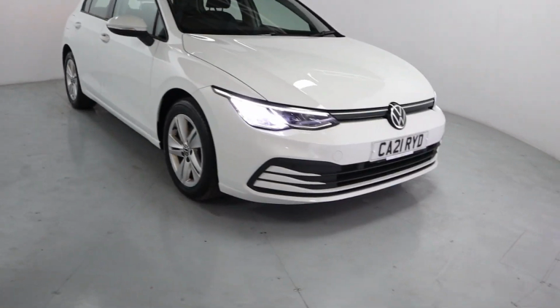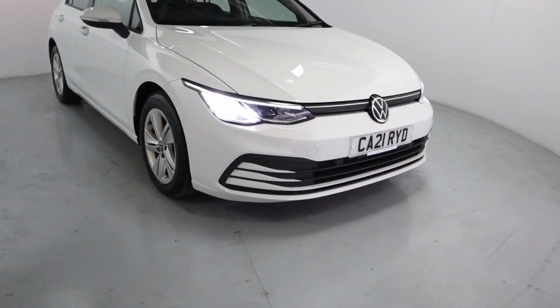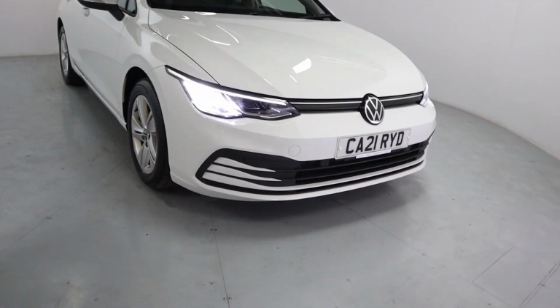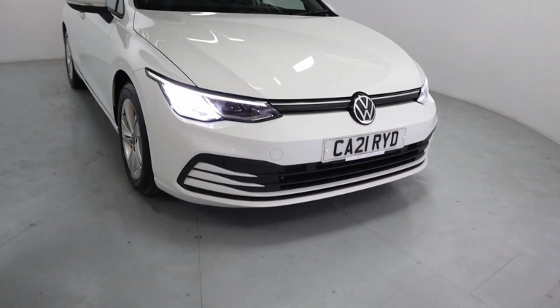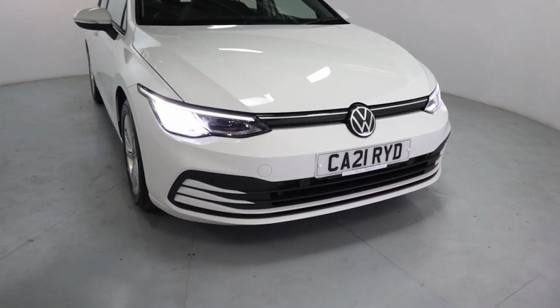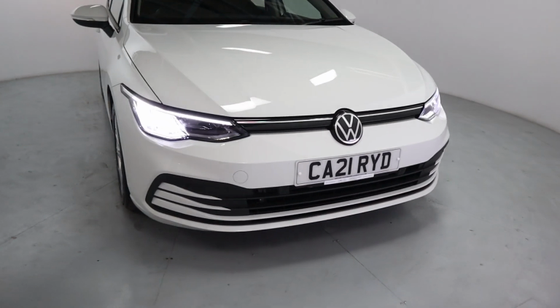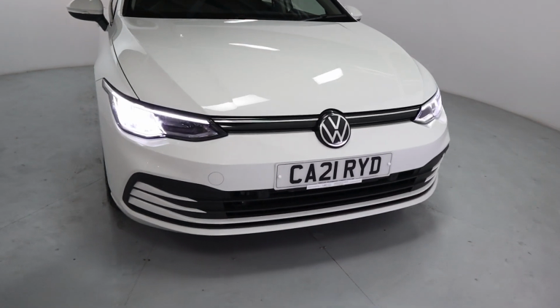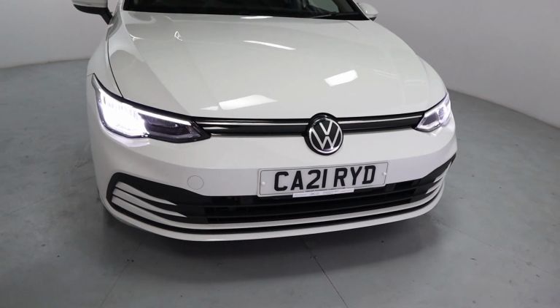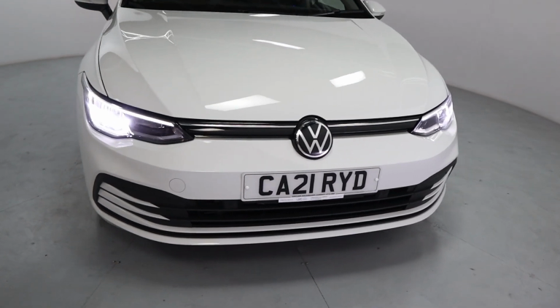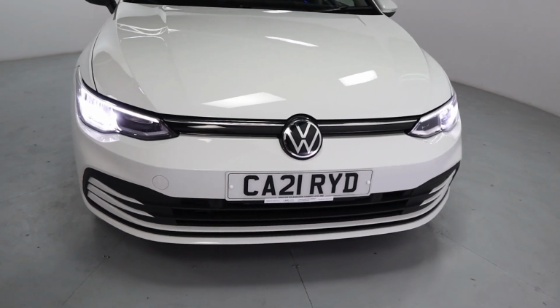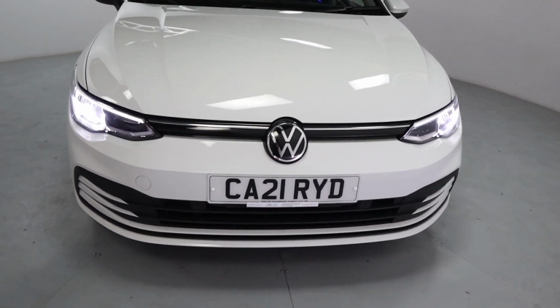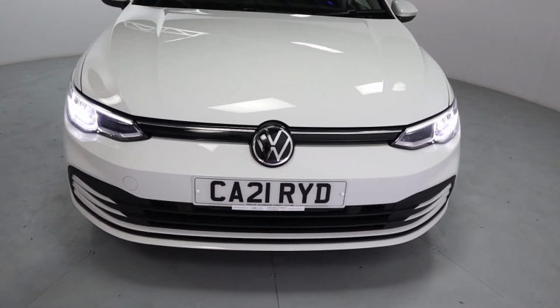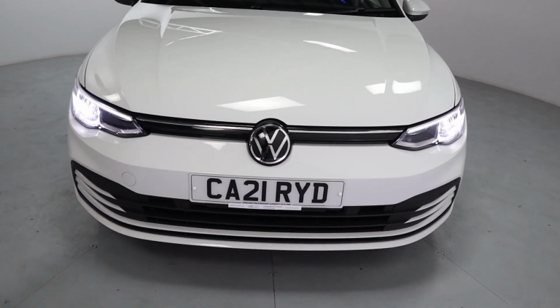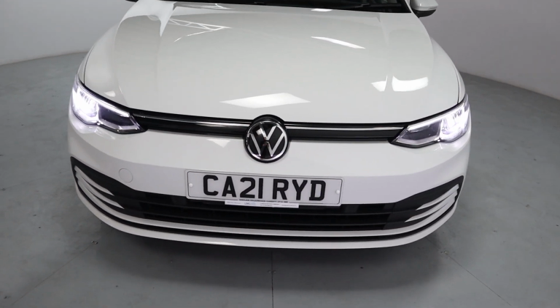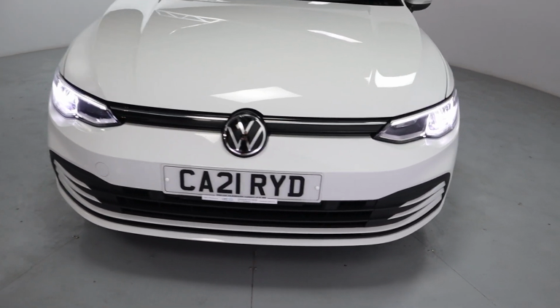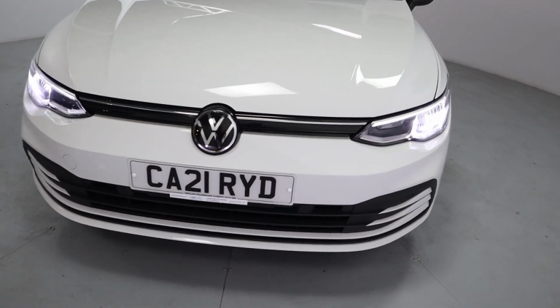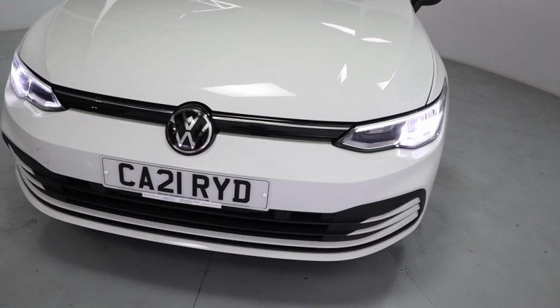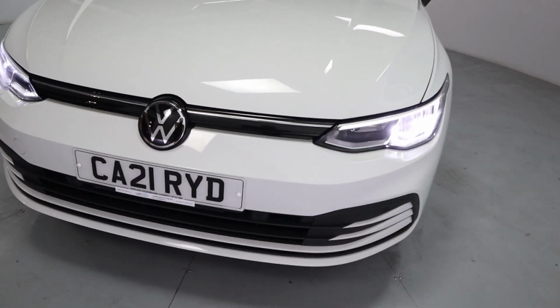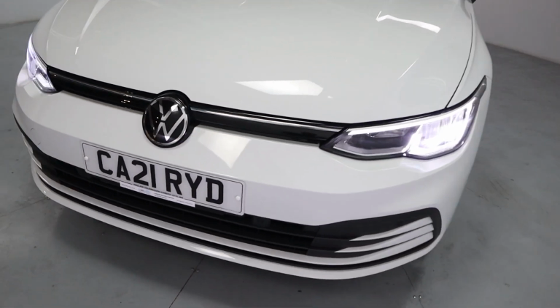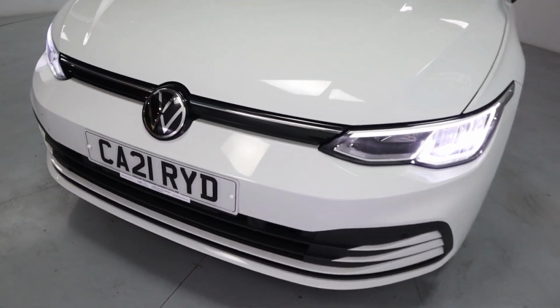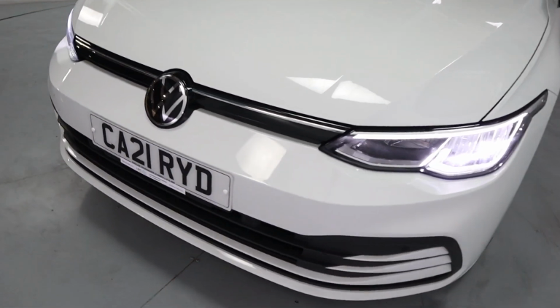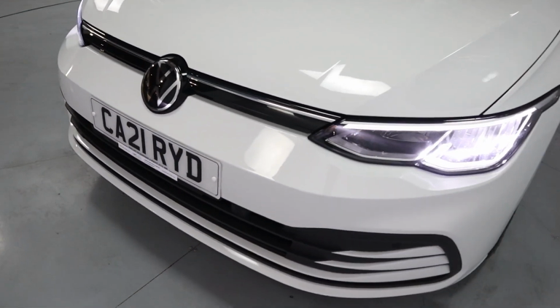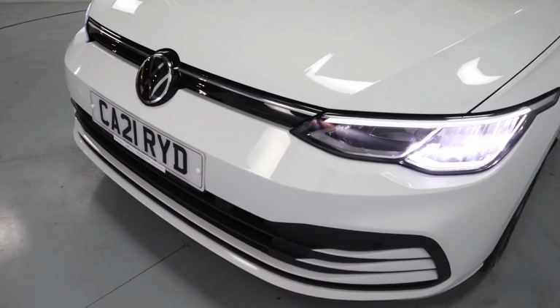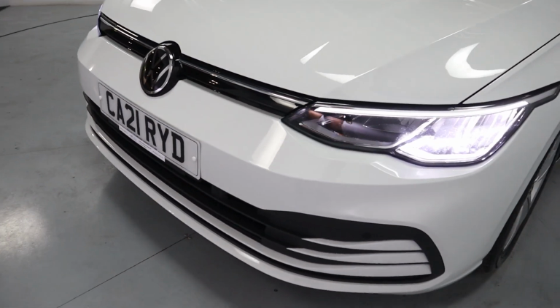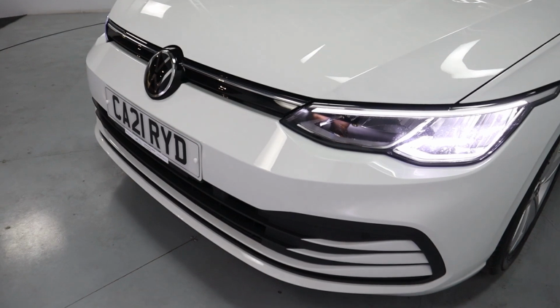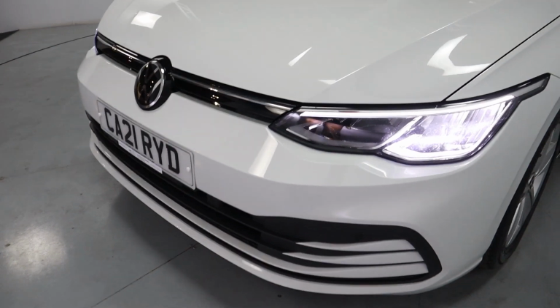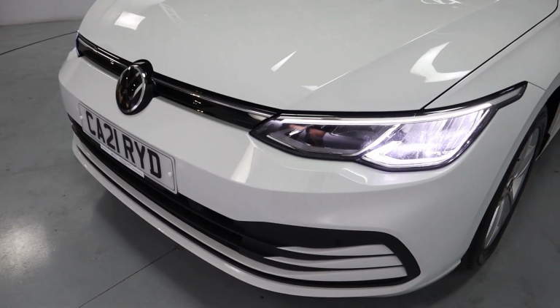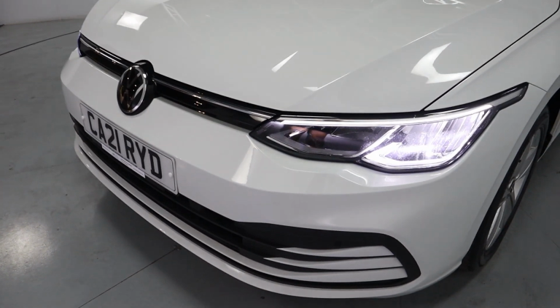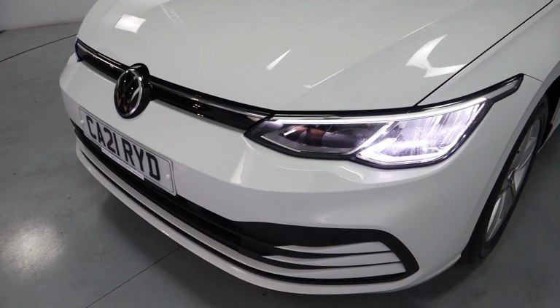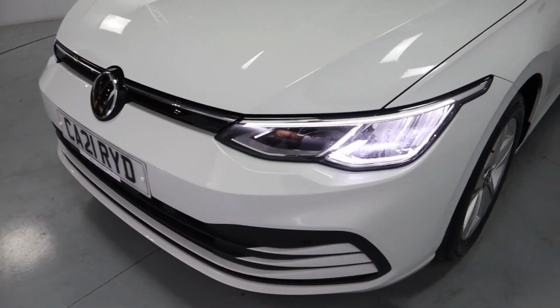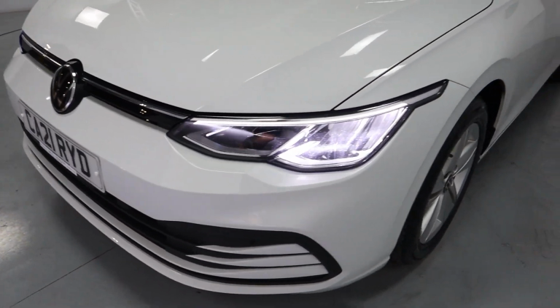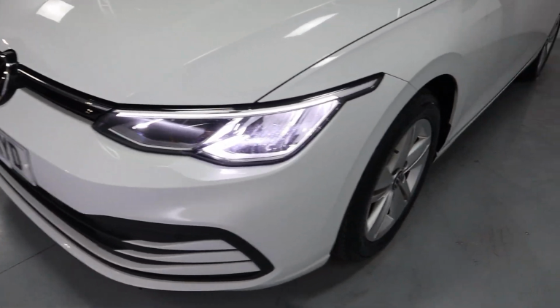Around the front you've got these gorgeous looking front lights, really futuristic looking front end, with a nice amount of chrome contrasting with the black and white.